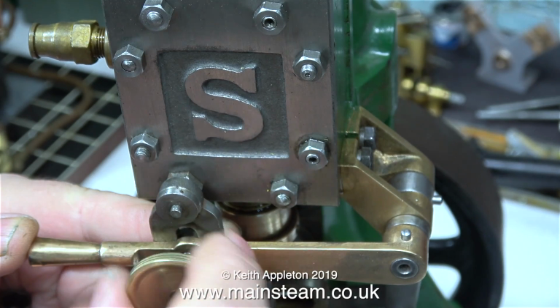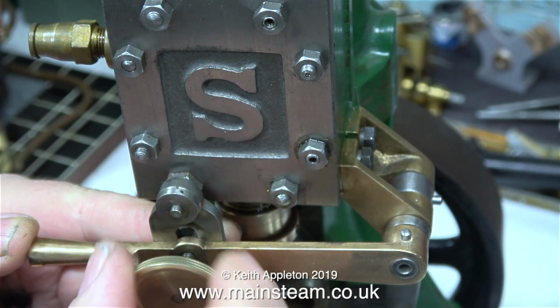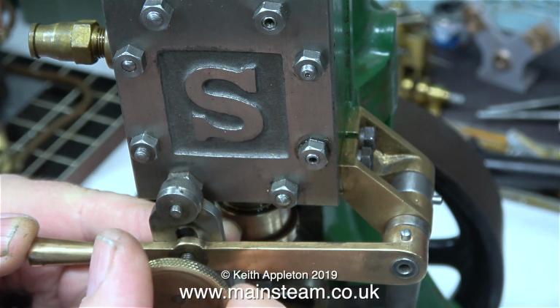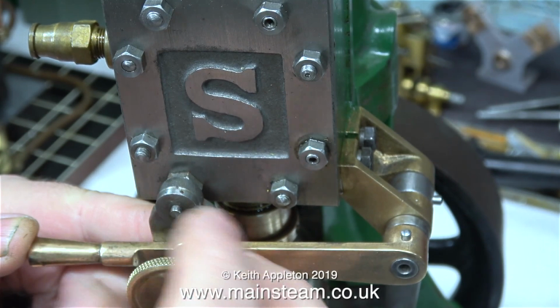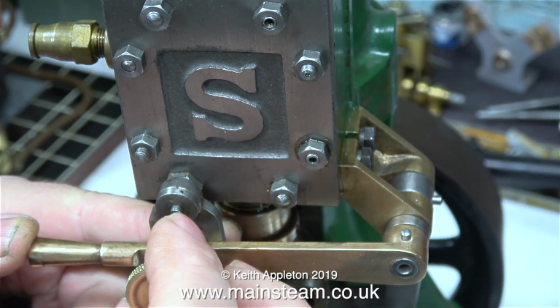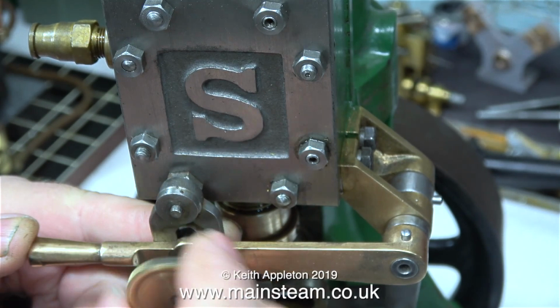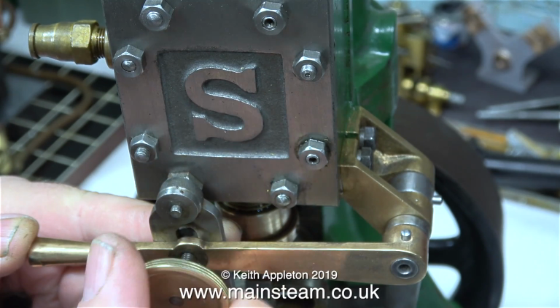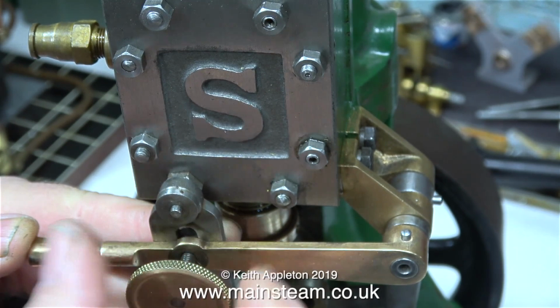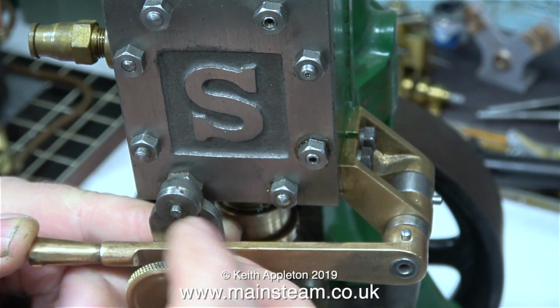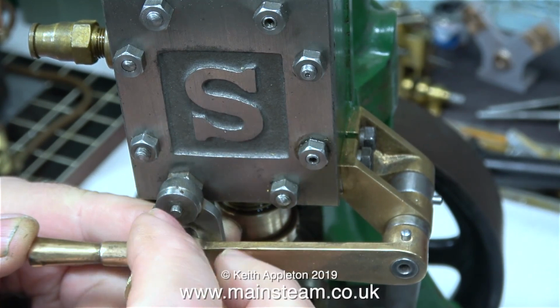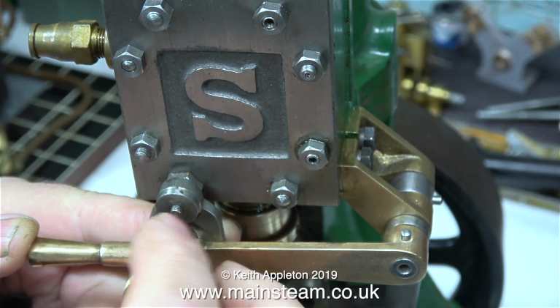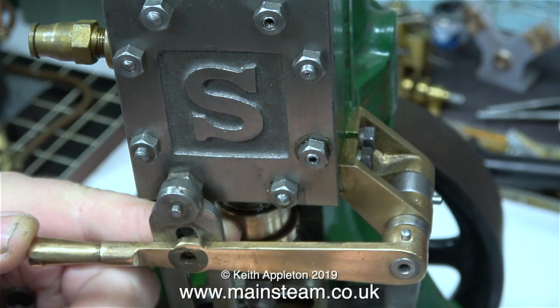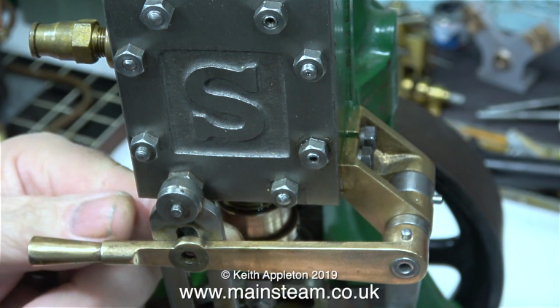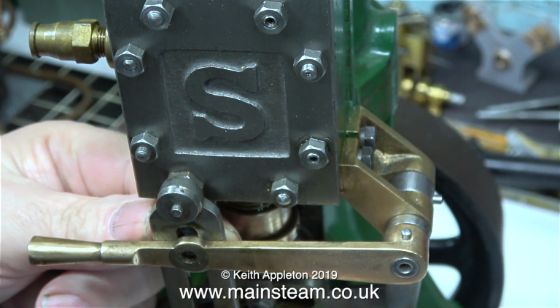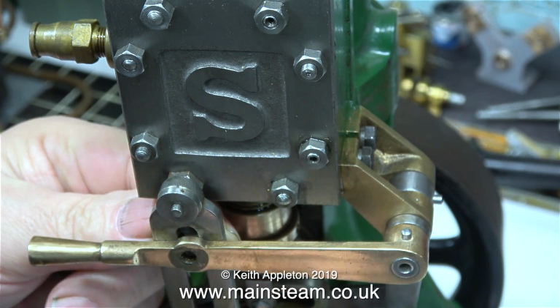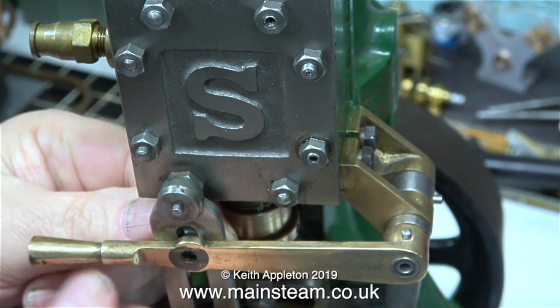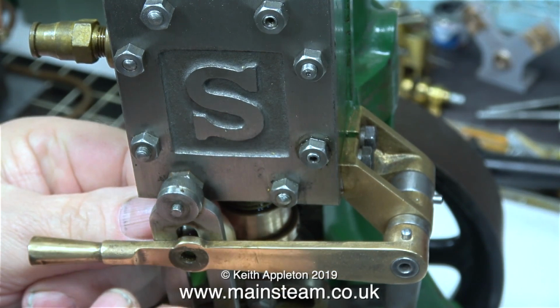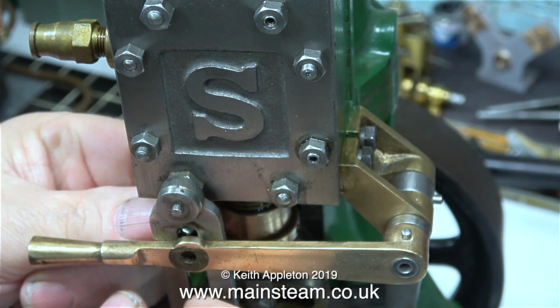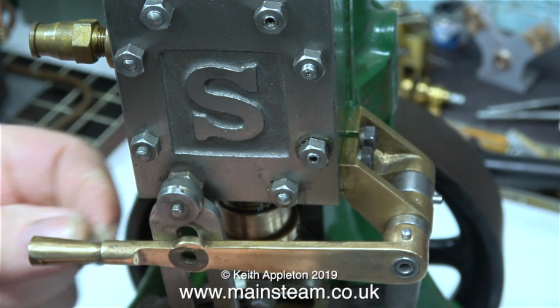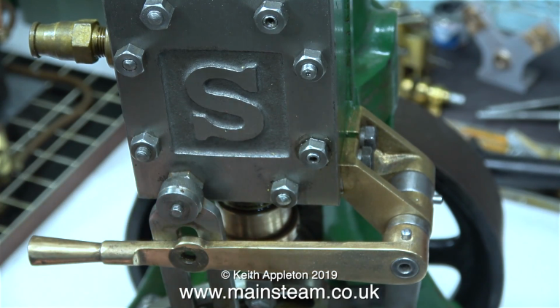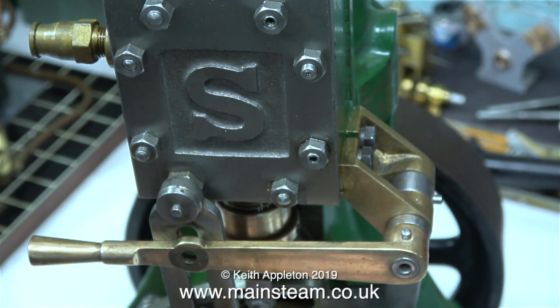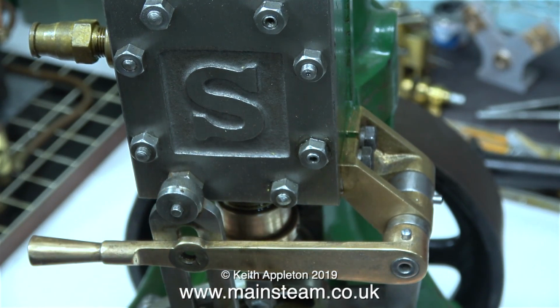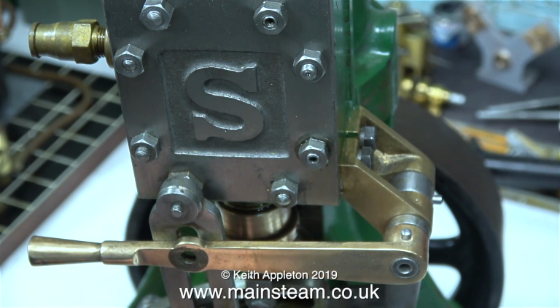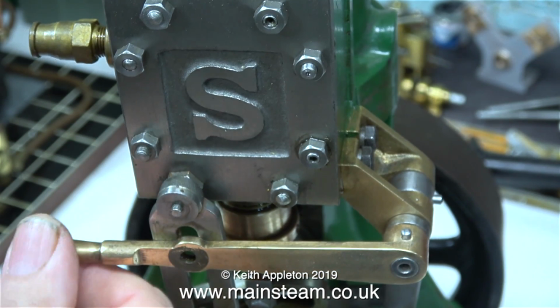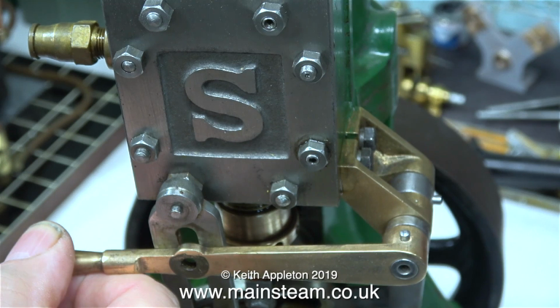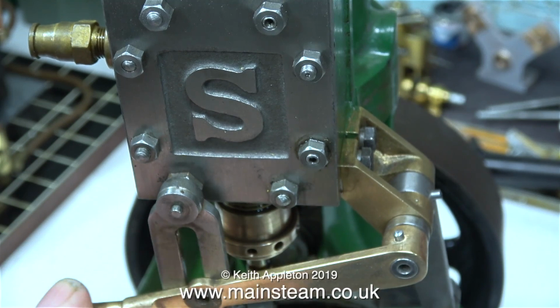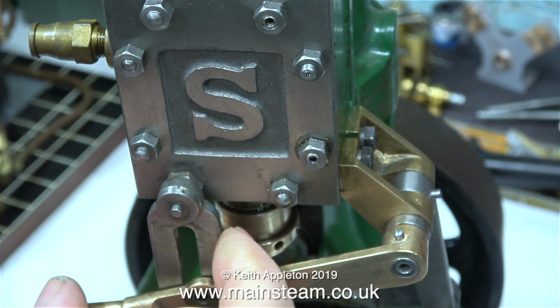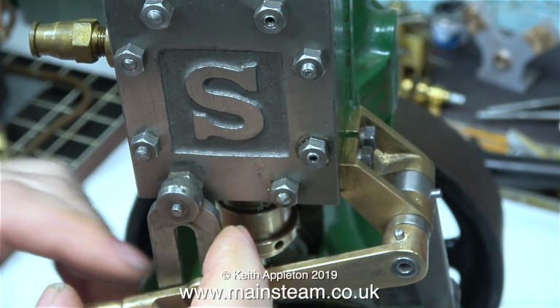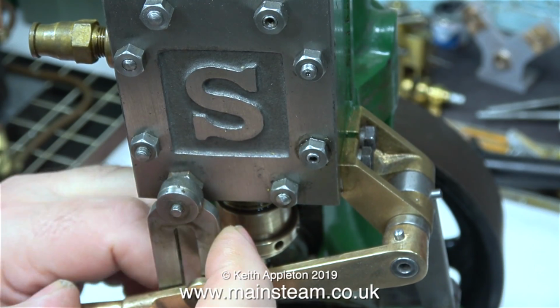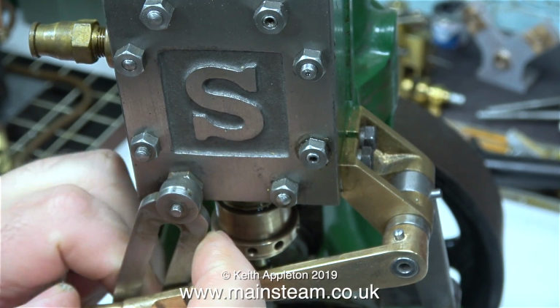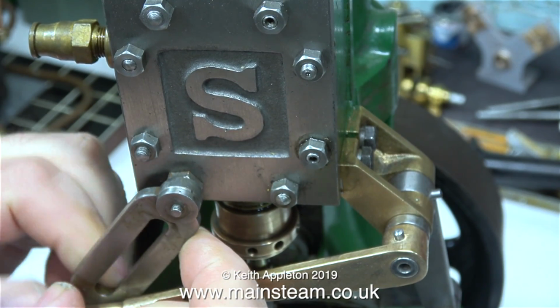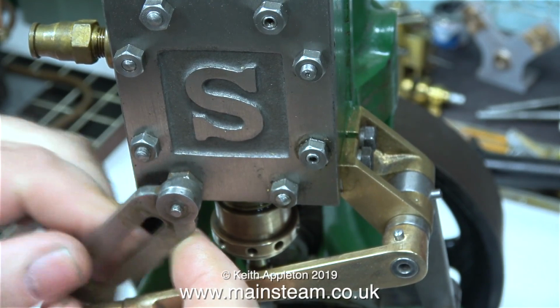In this clip I'm removing the reversing mechanism lock, because I need to take off the steam chest cover as I'm going to drill a hole in the side of the steam chest, and I want to be able to blast away any swarf from the drilling process using an airline.